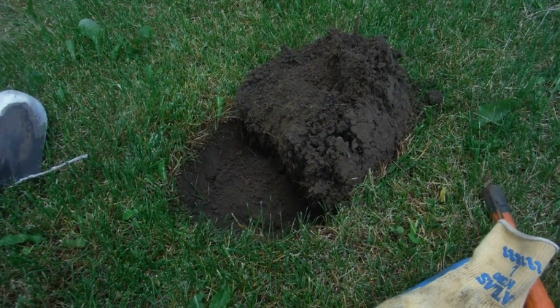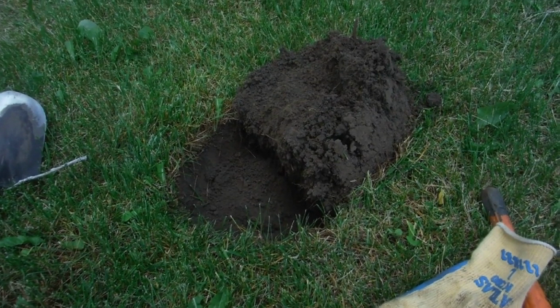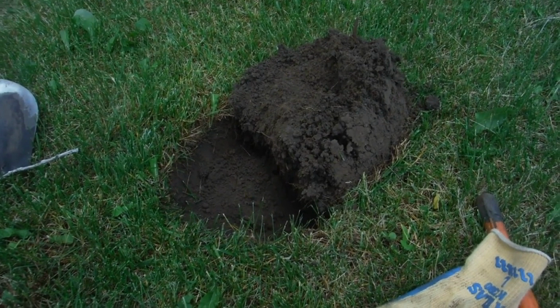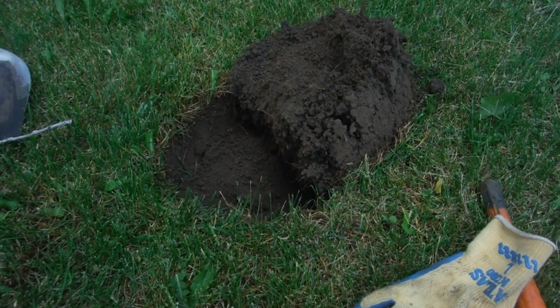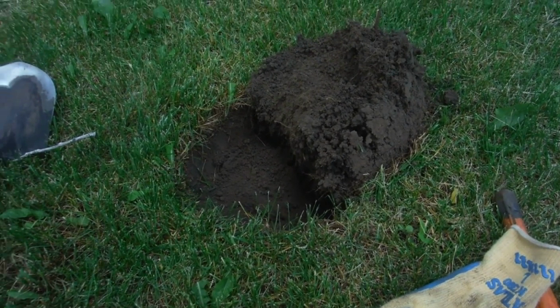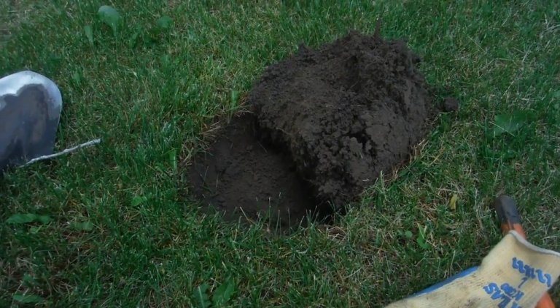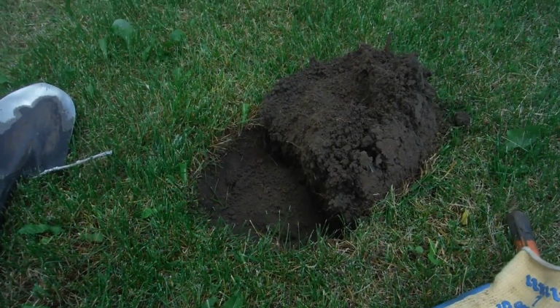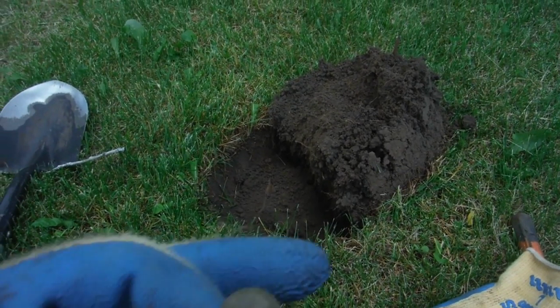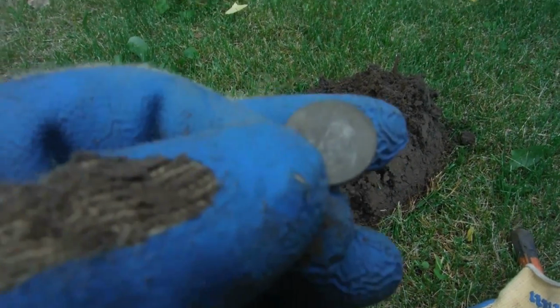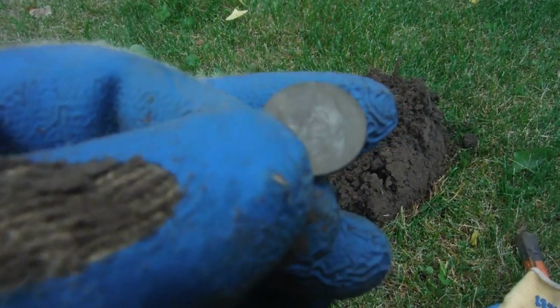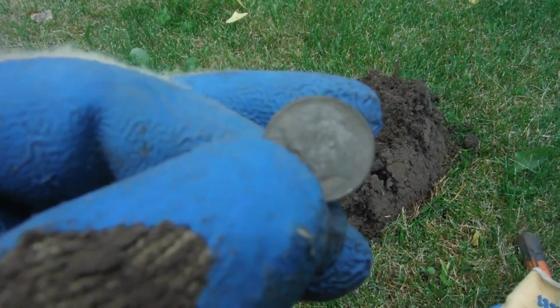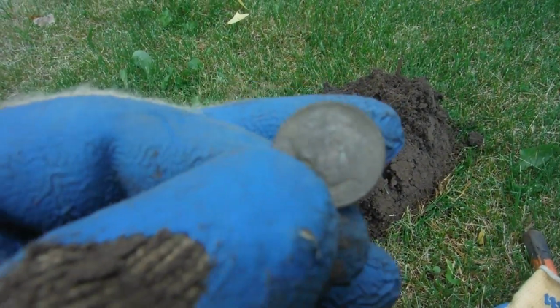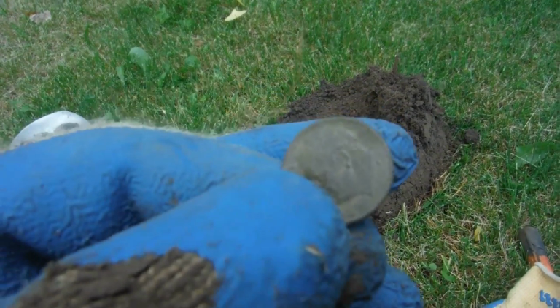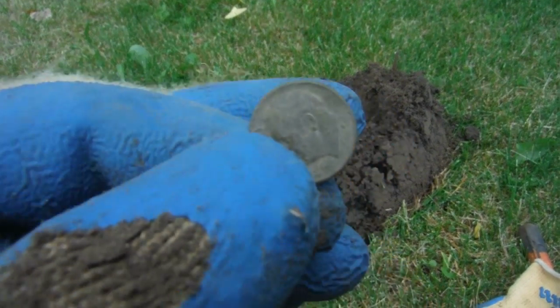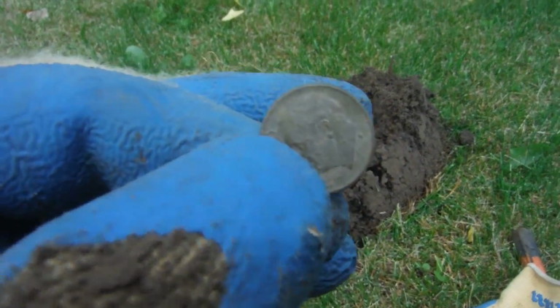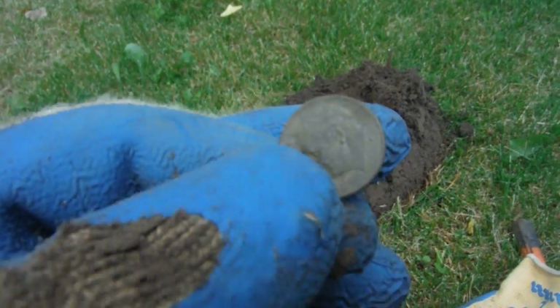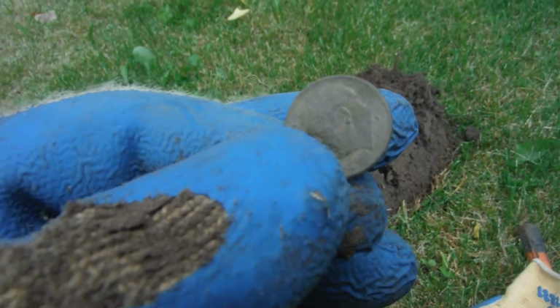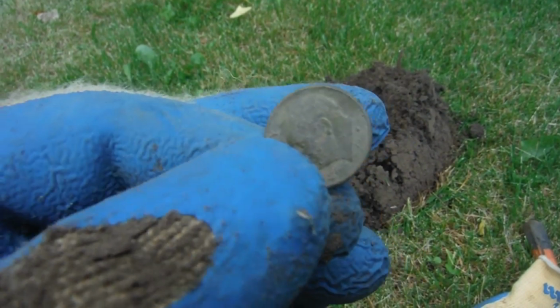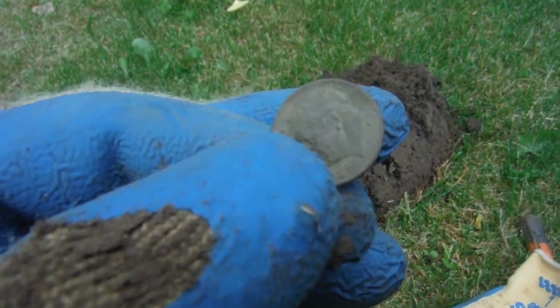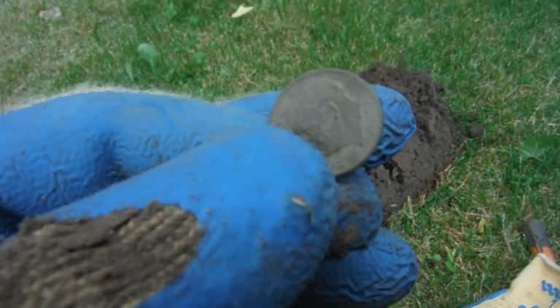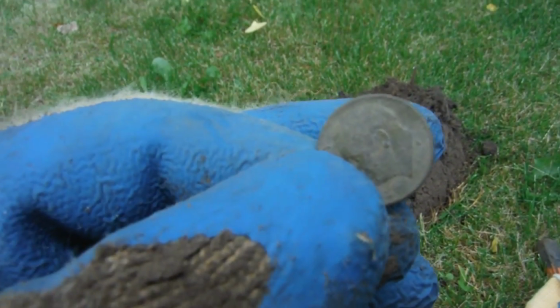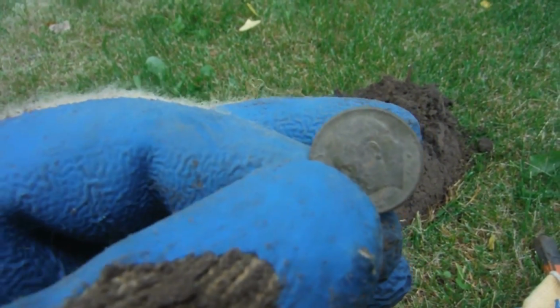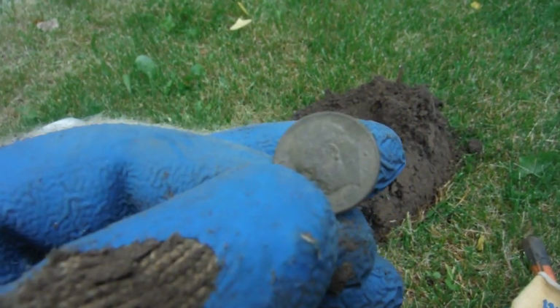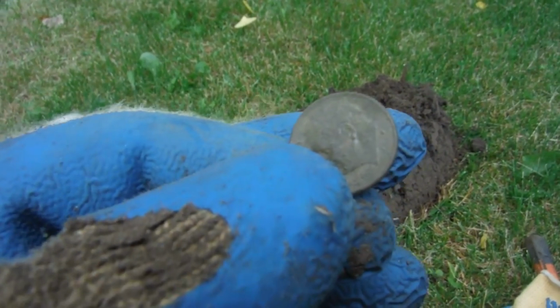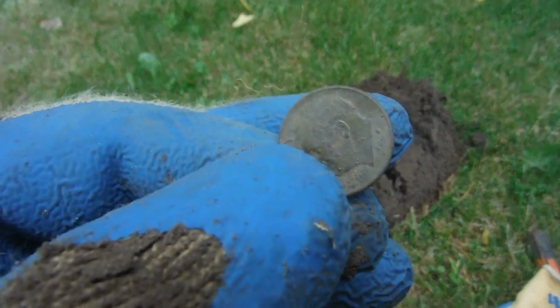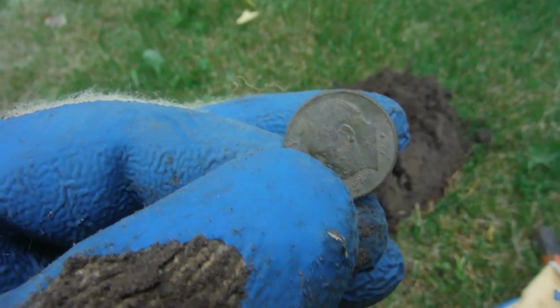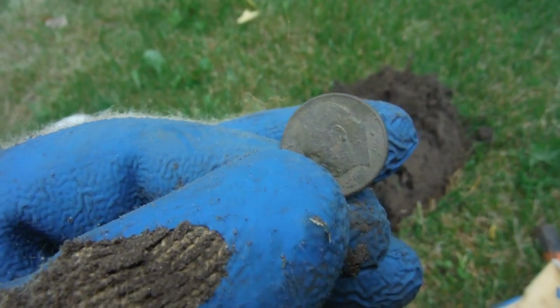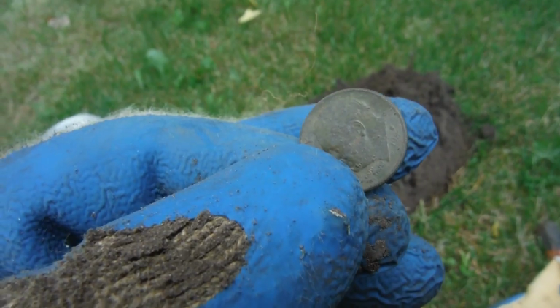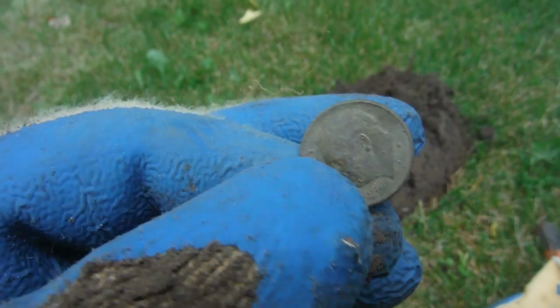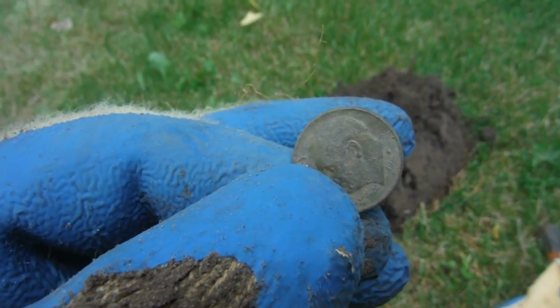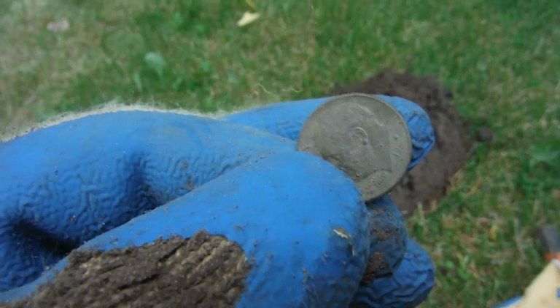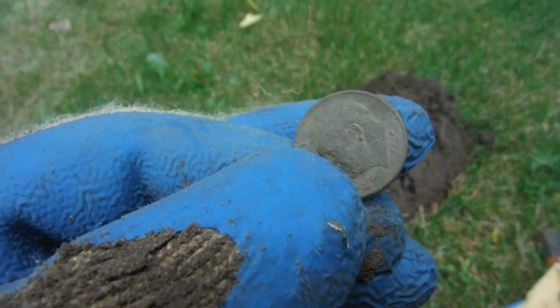Out of that hole there, five inches deep — 1981 dime. I'm still thinking about that Indian head. Going to give it to the lady who owns the house, and this house was built in 1896. On to the next one.